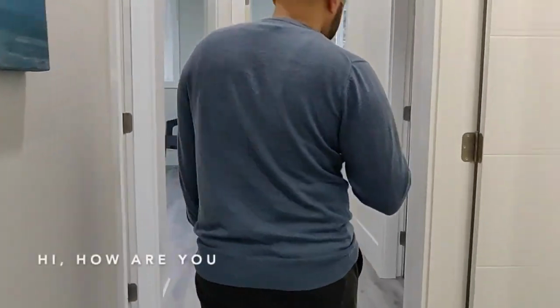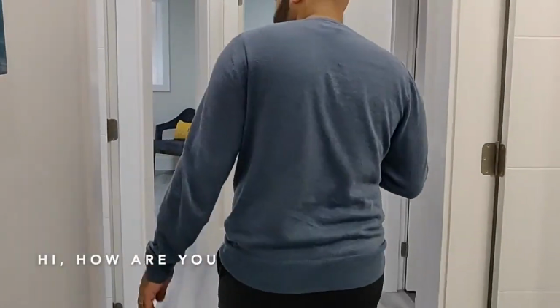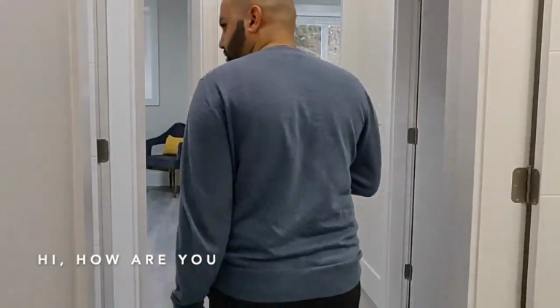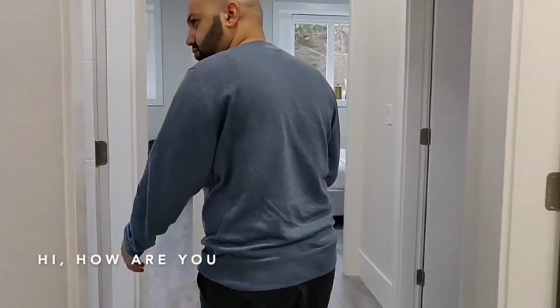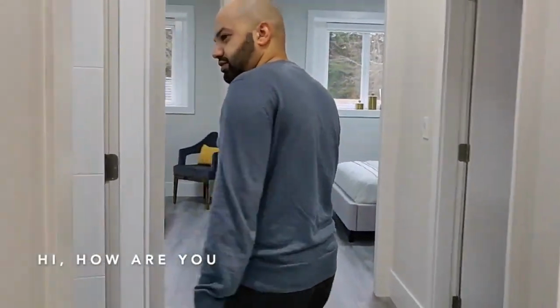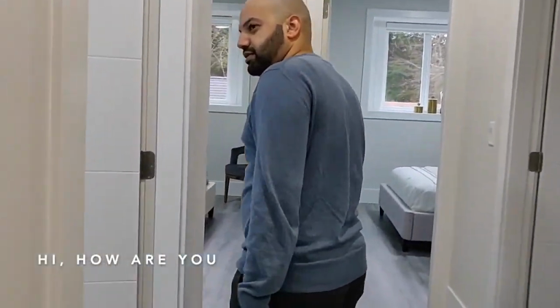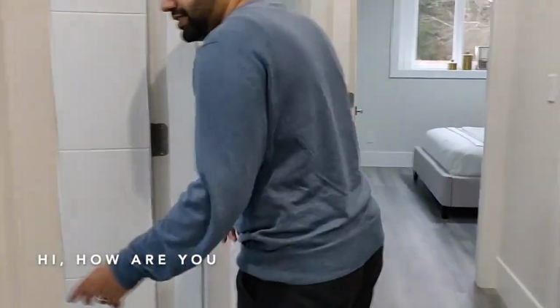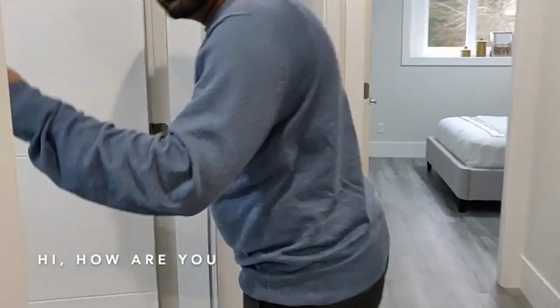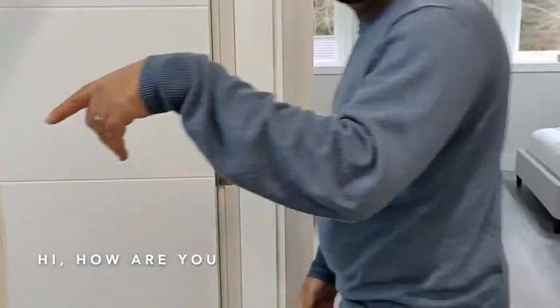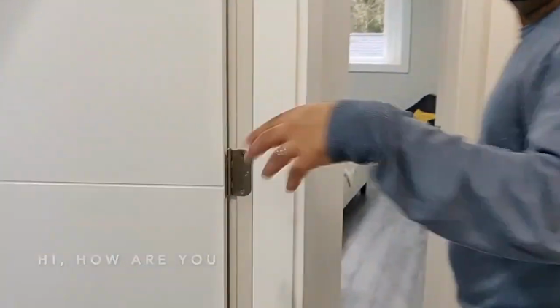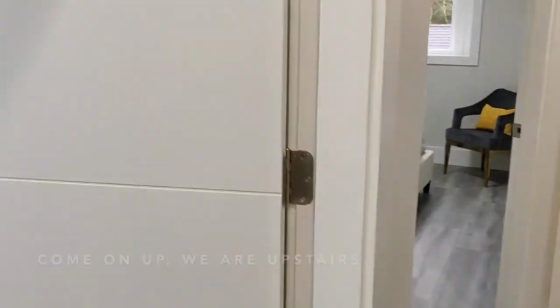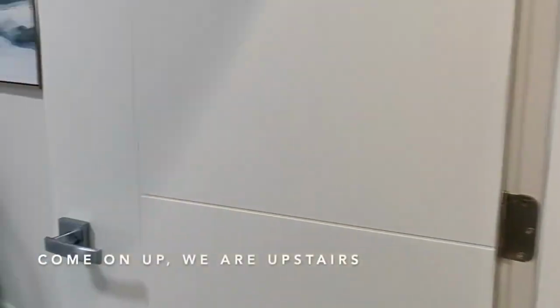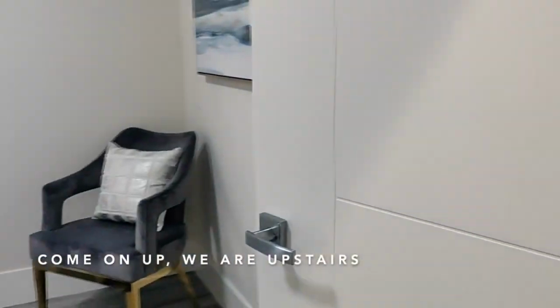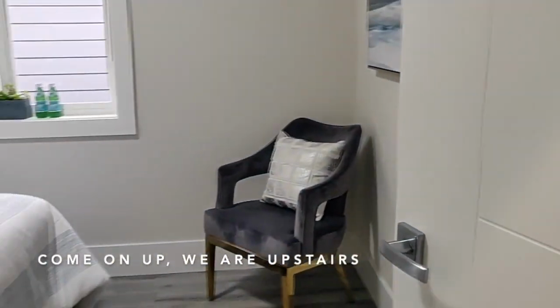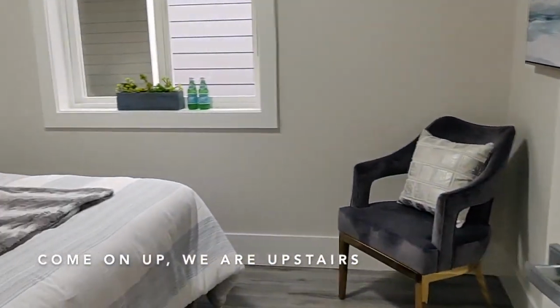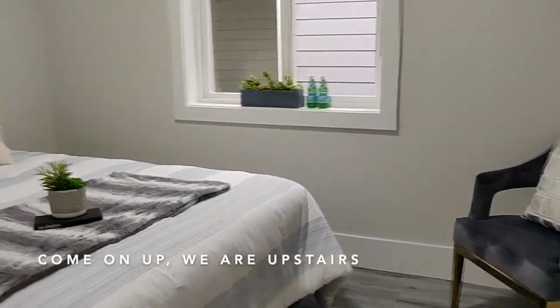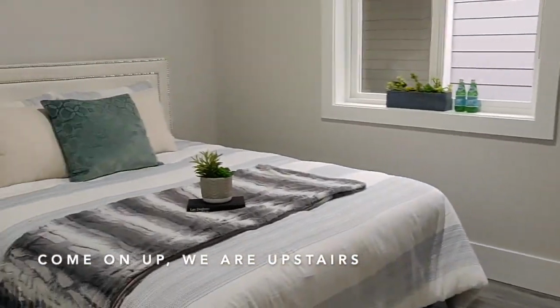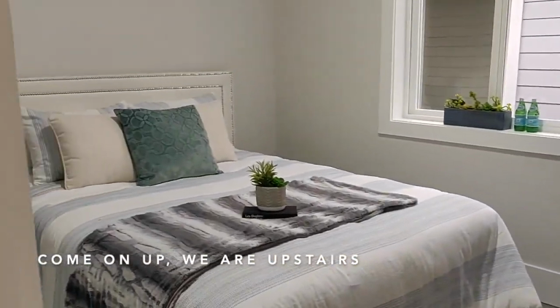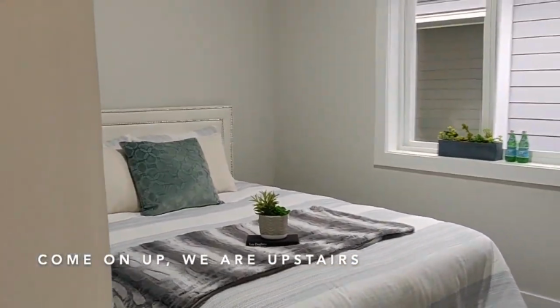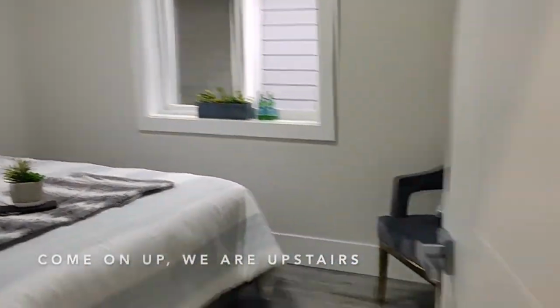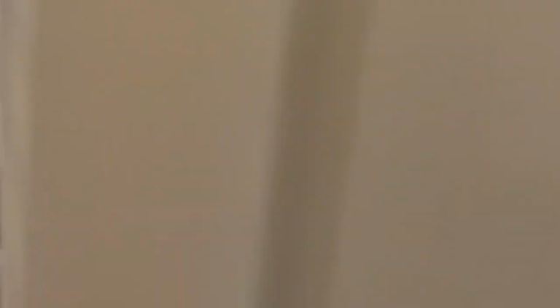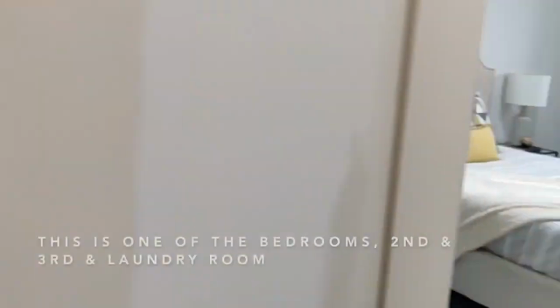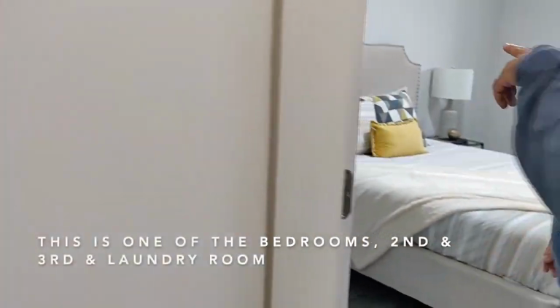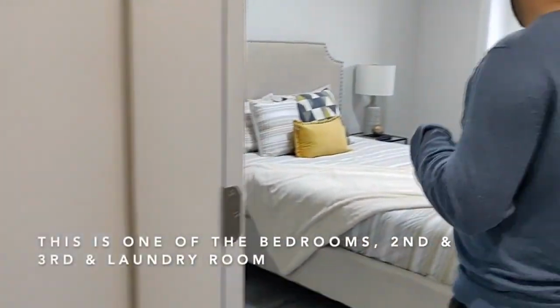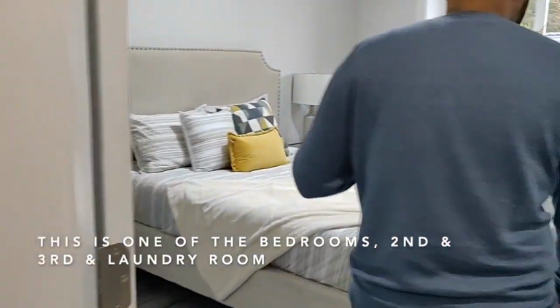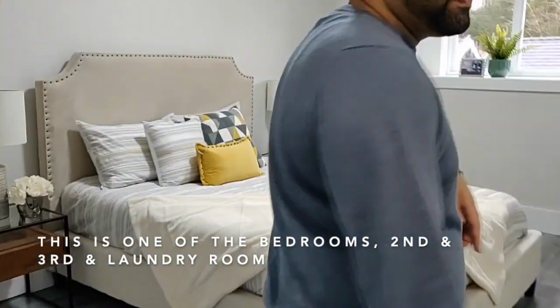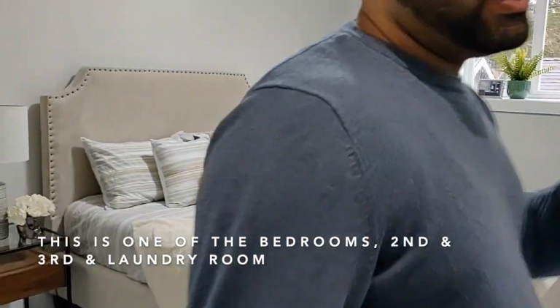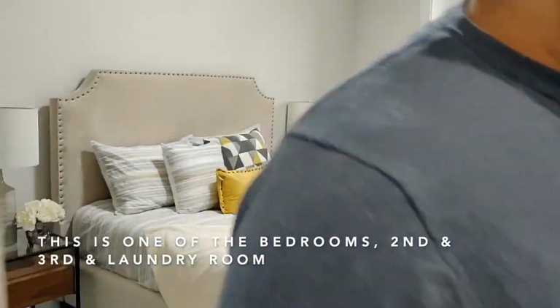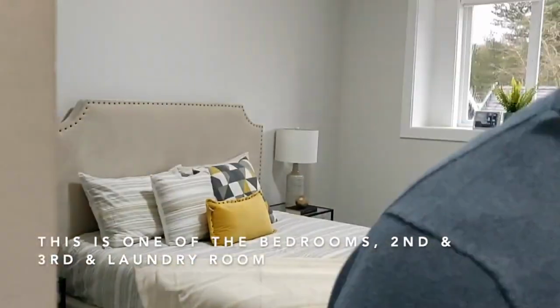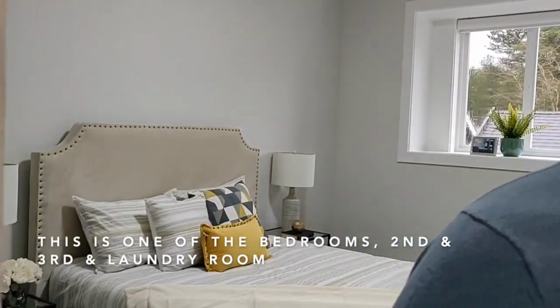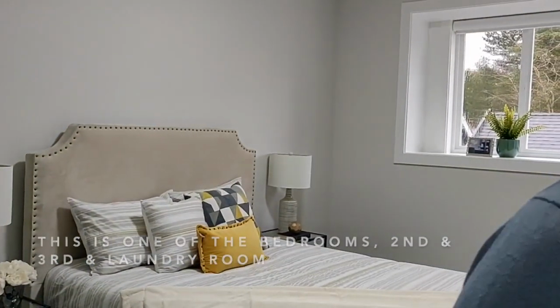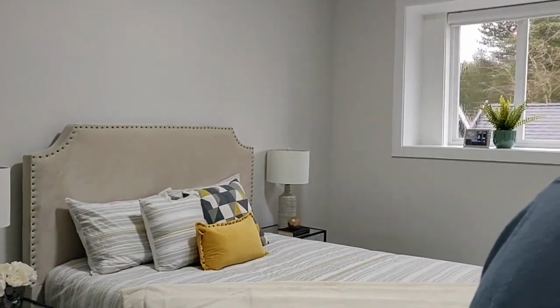Hi, how are you? Come on up, we're upstairs. This is one of the bedrooms, and then the third one and the laundry room.